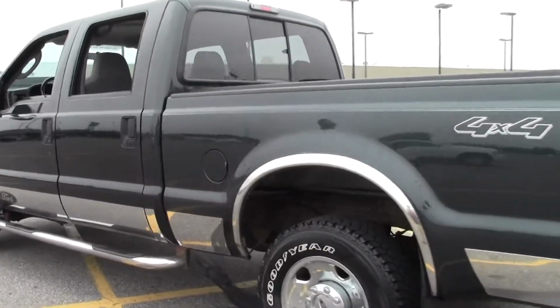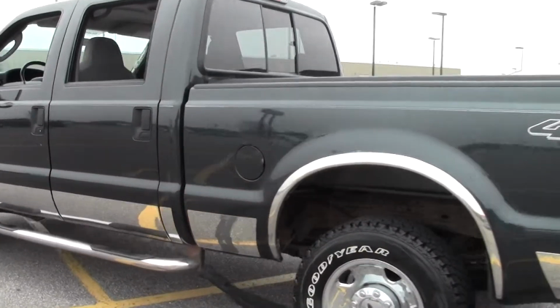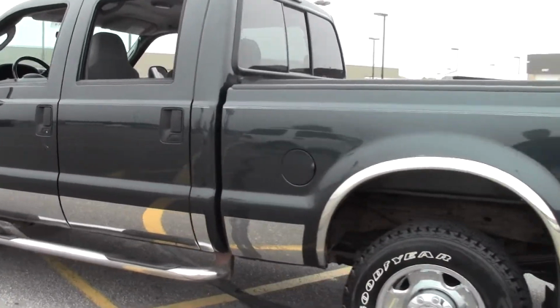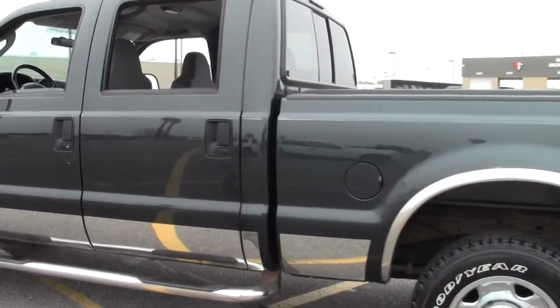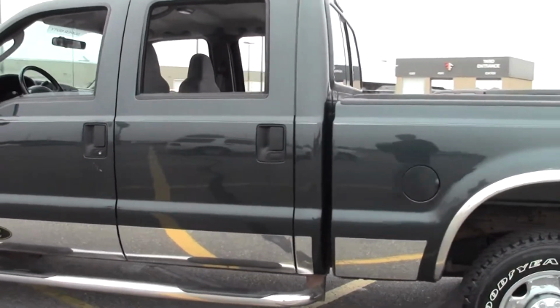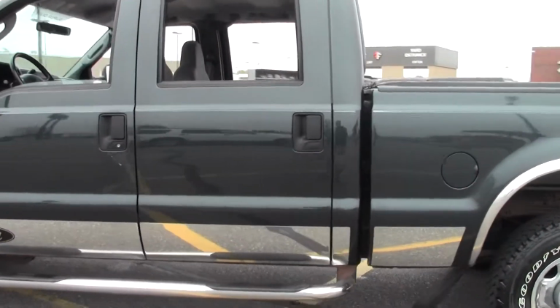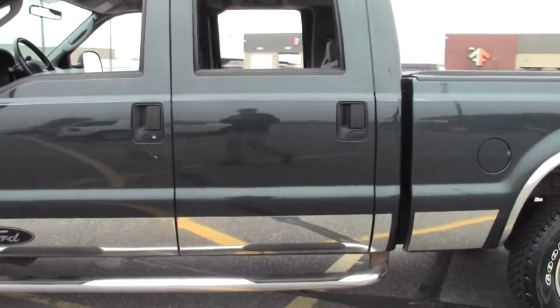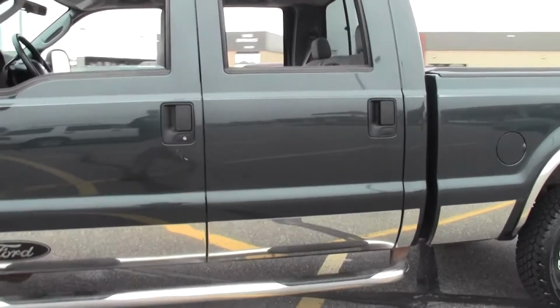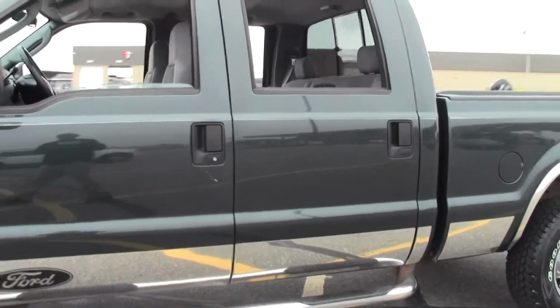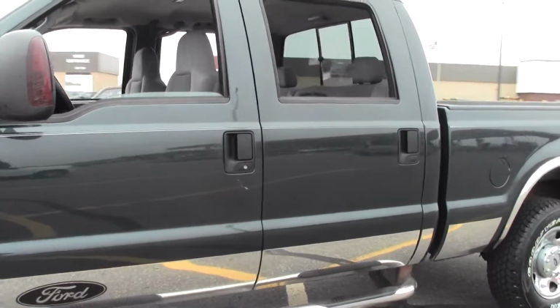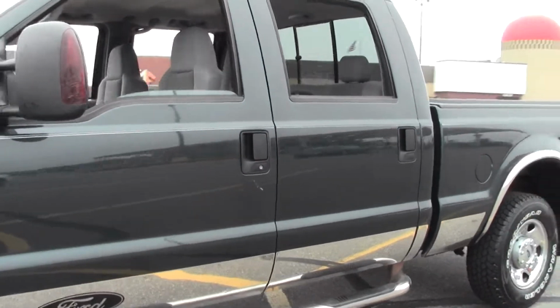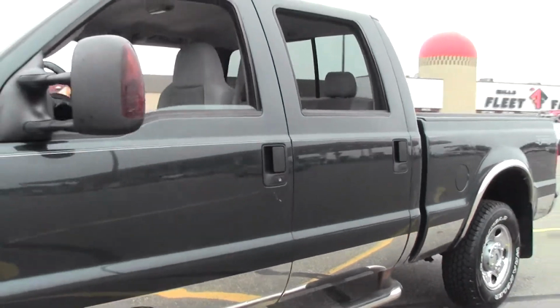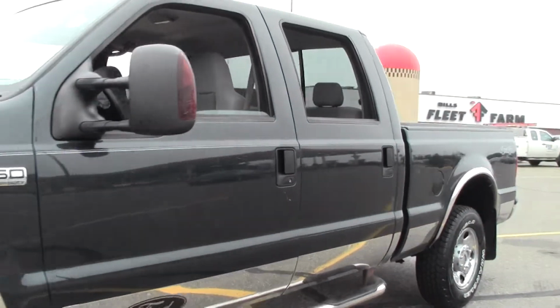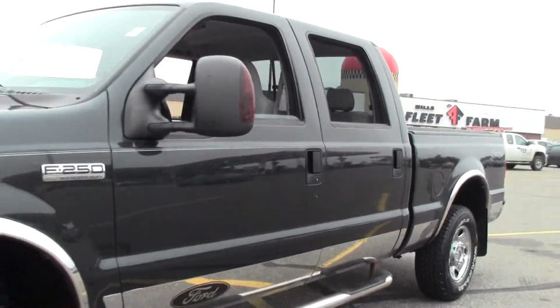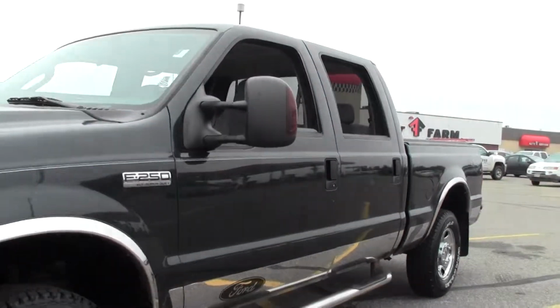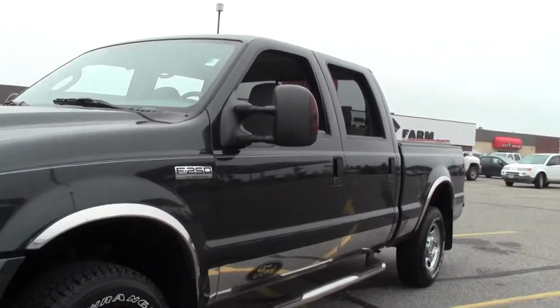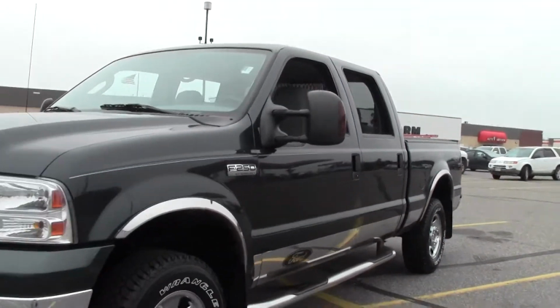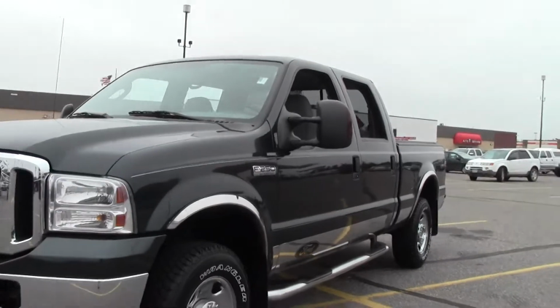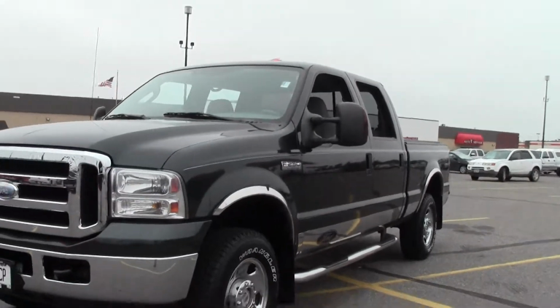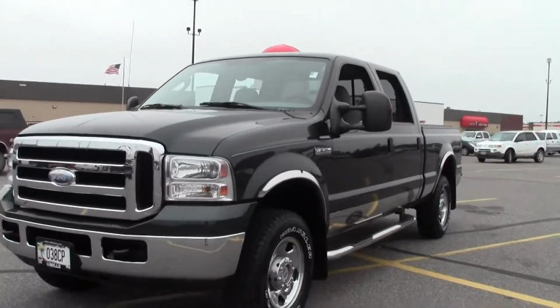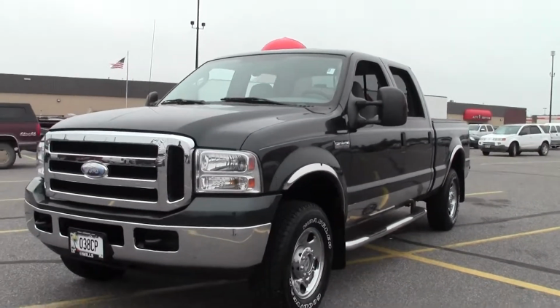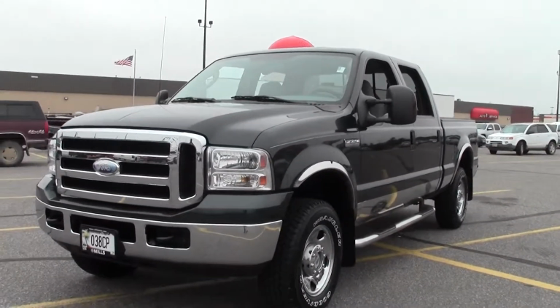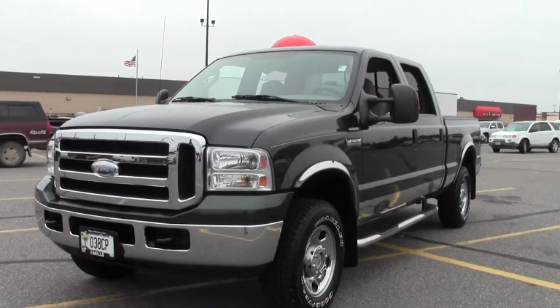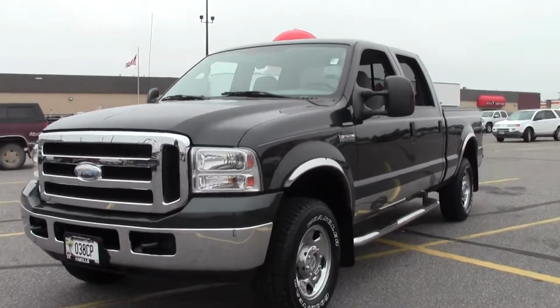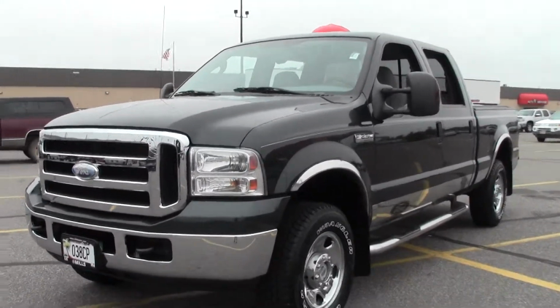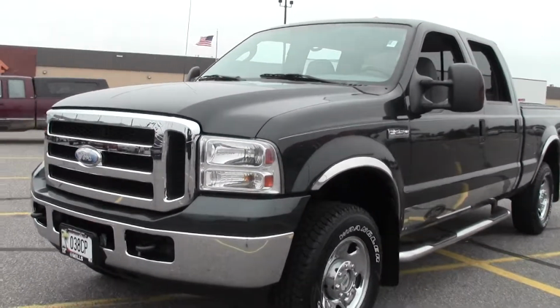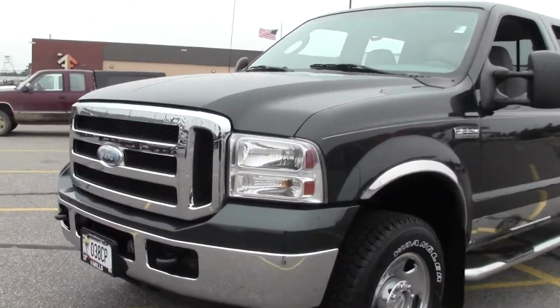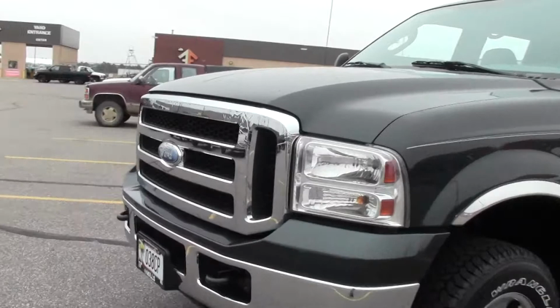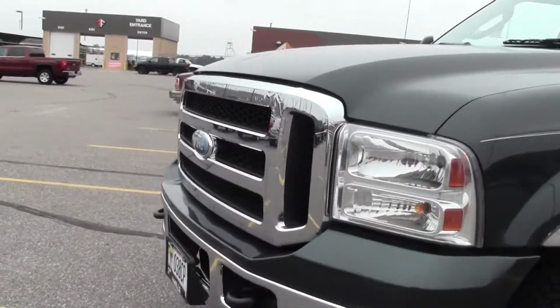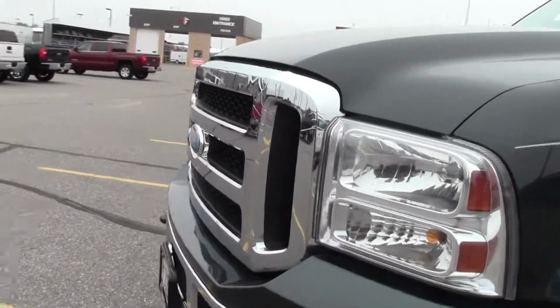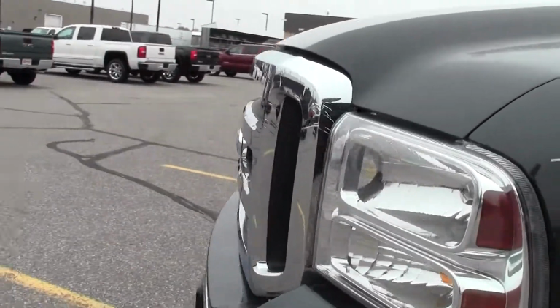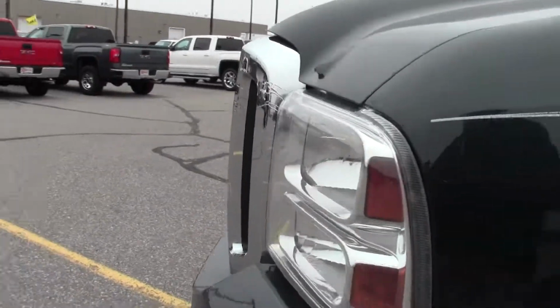This is the Crew Cab model. J.D. Power gave it 4.5 out of 5 for overall initial quality design. If you have any questions, feel free to call us at 866-455-7638.